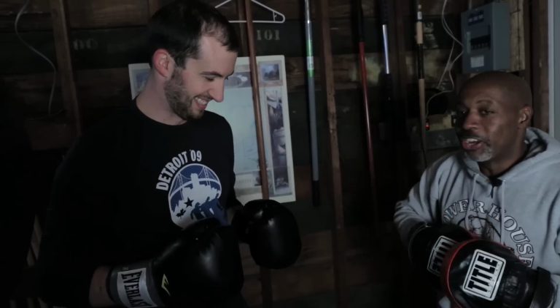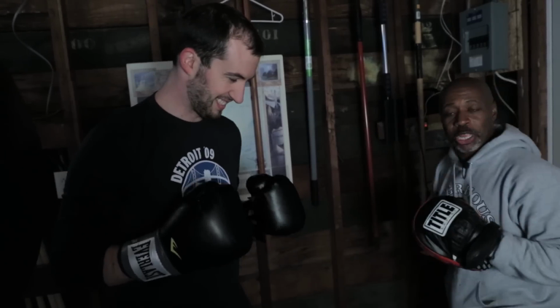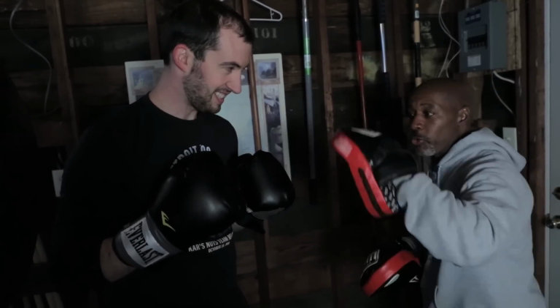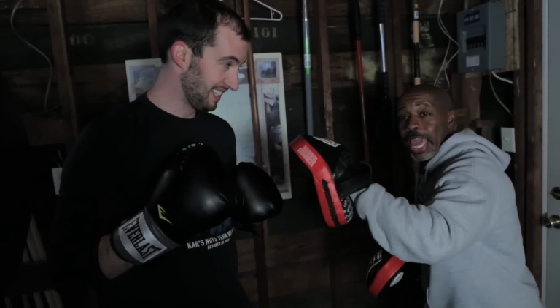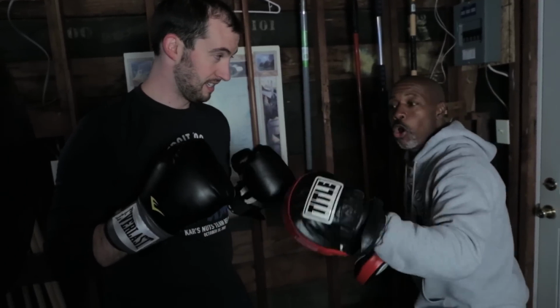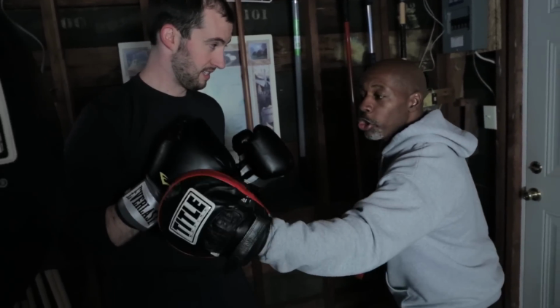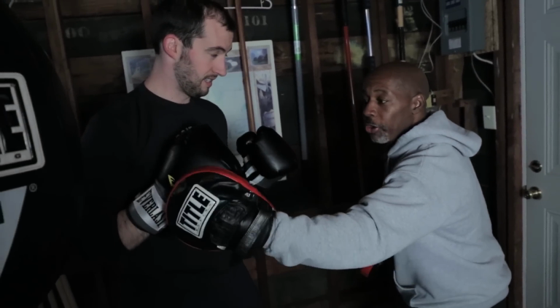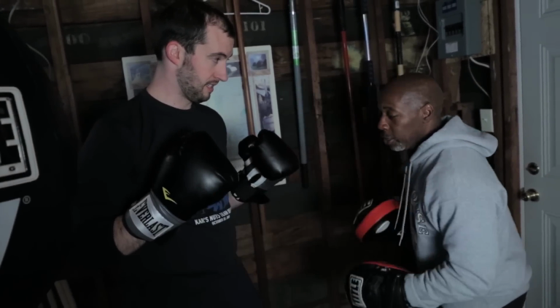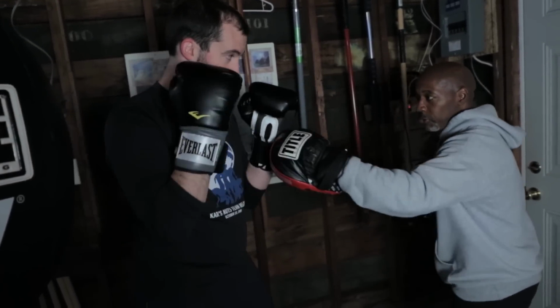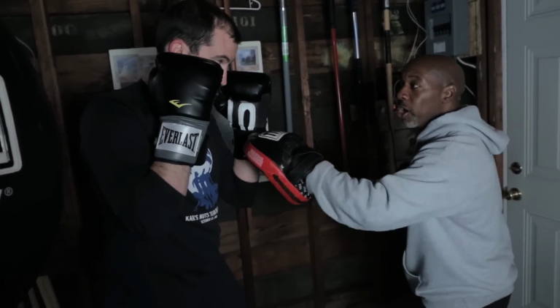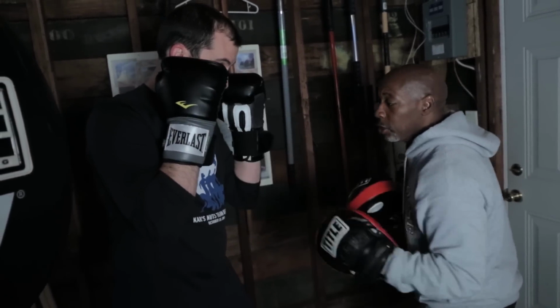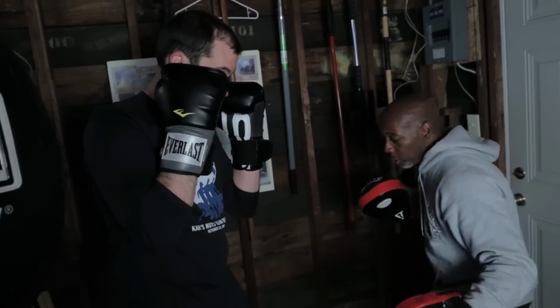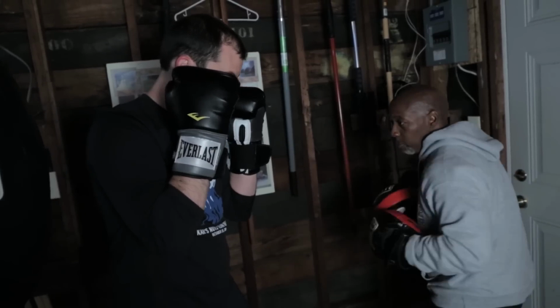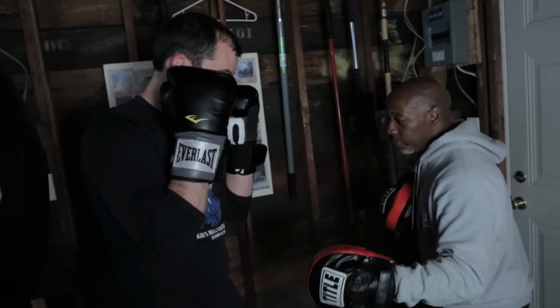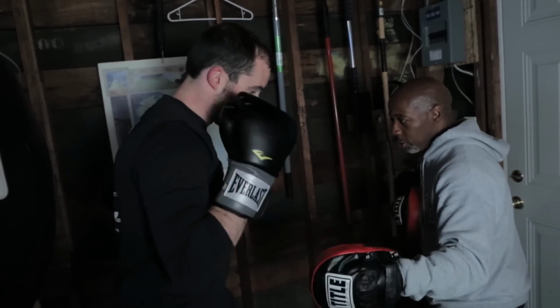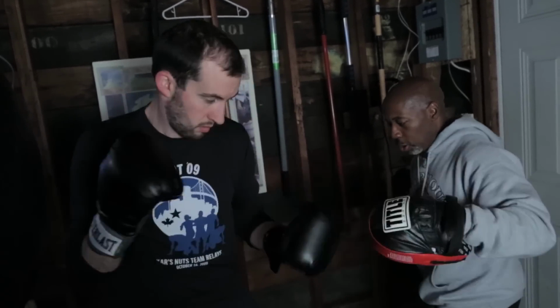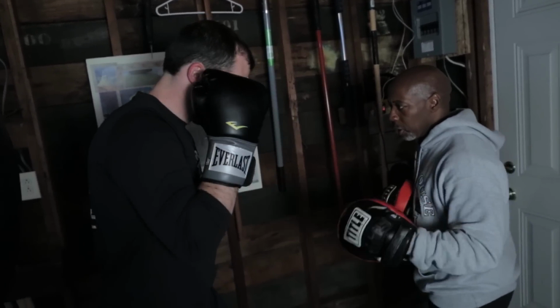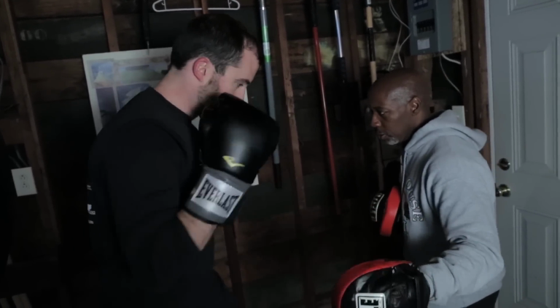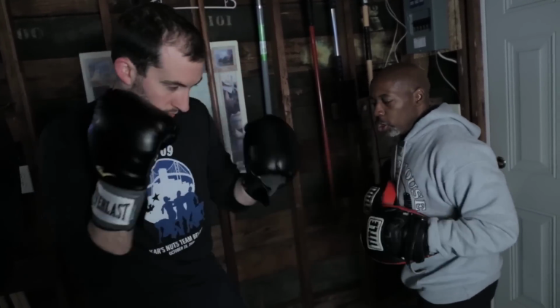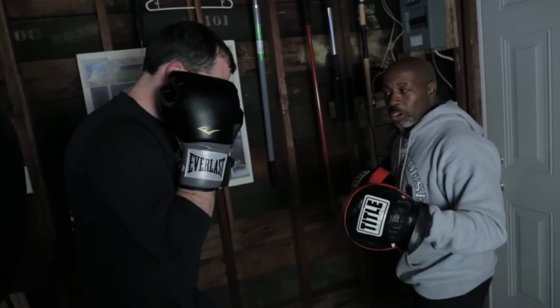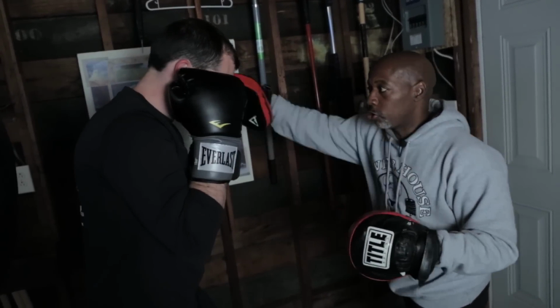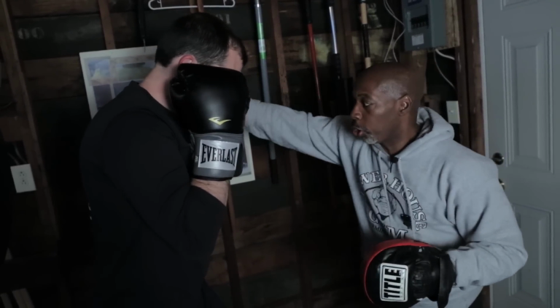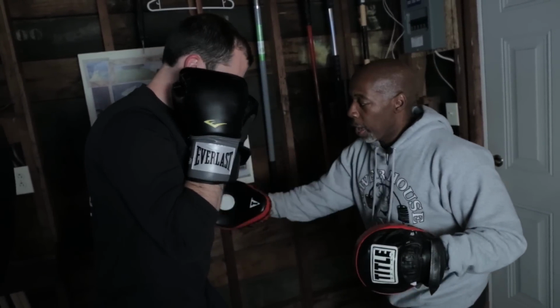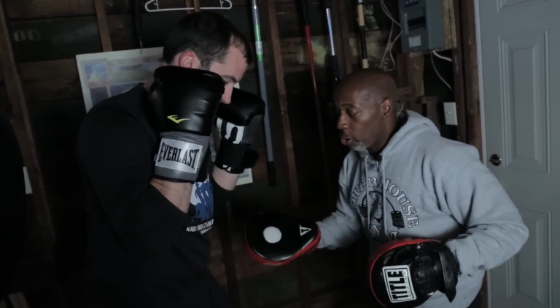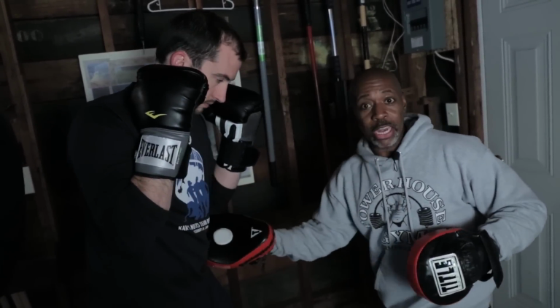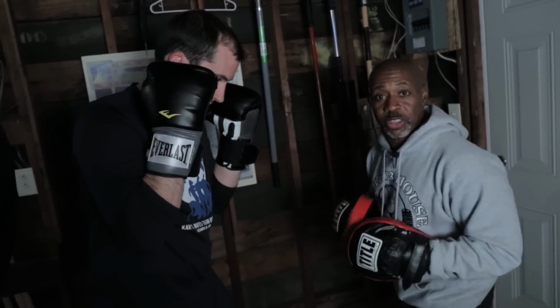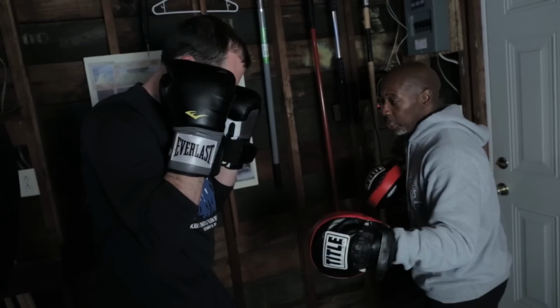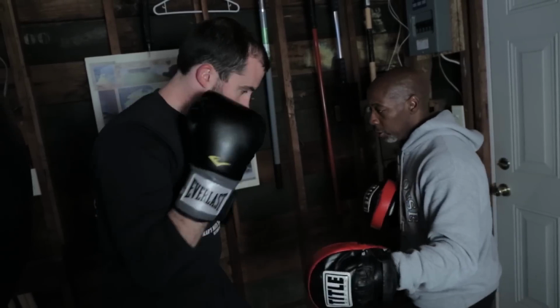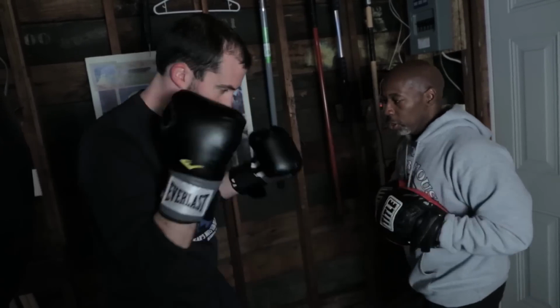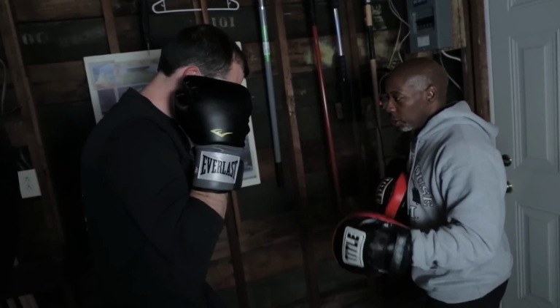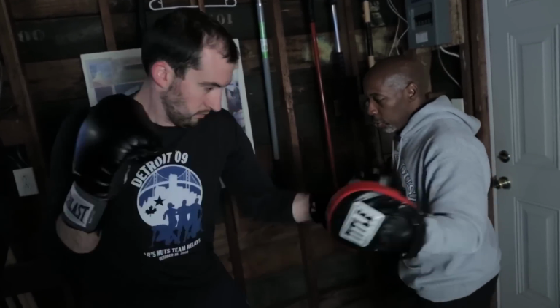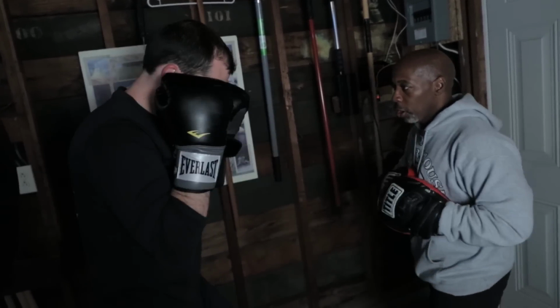The hook punch can be either front hand or your rear hand. Let's do a front hand hook. Notice he turns his whole shoulder, elbow, and hips into the punch.